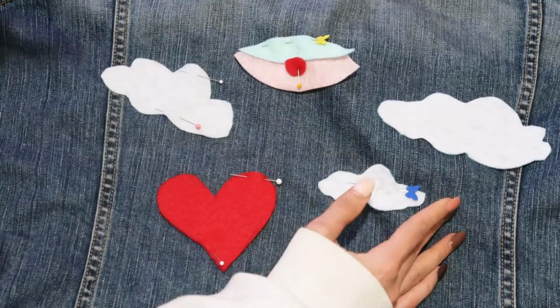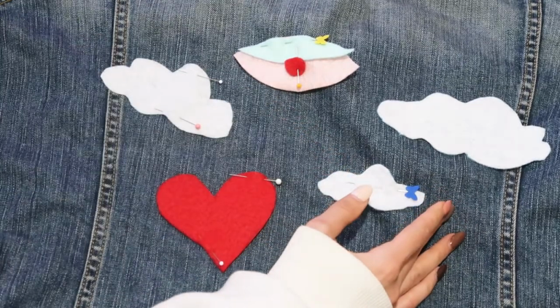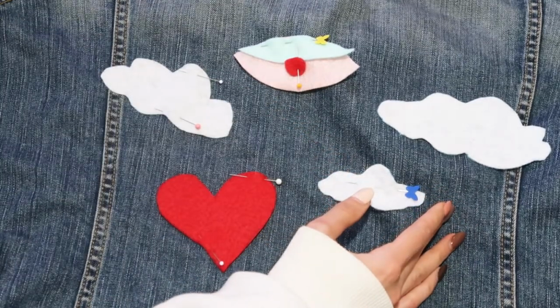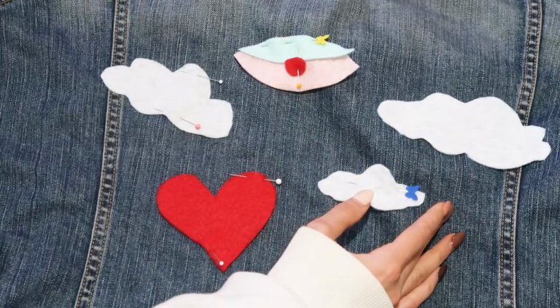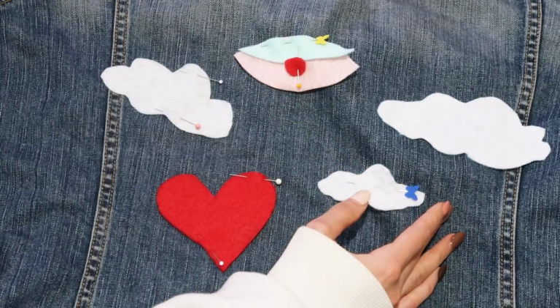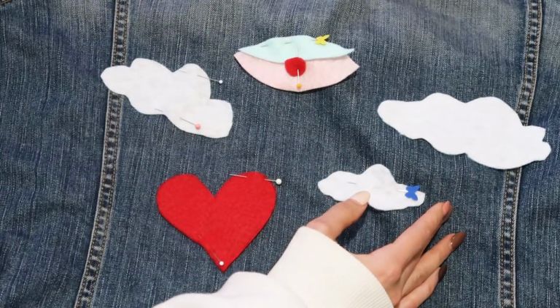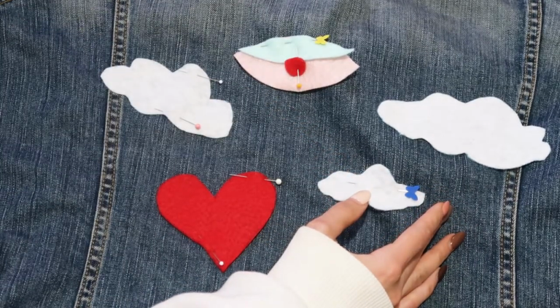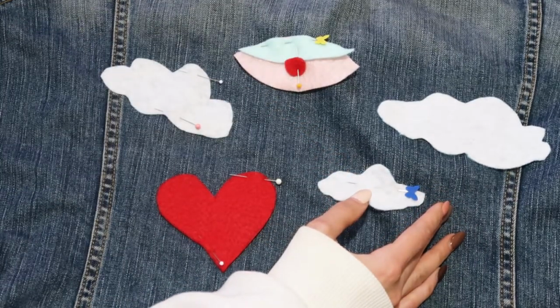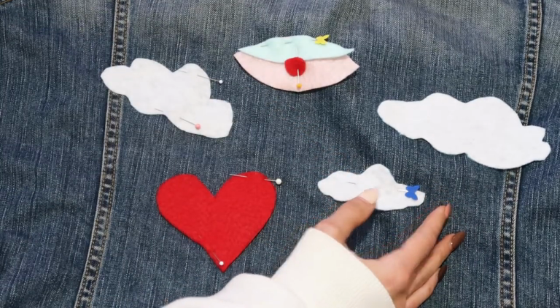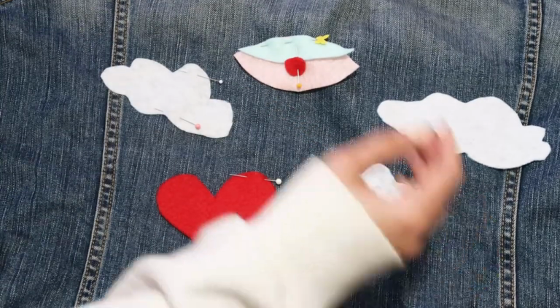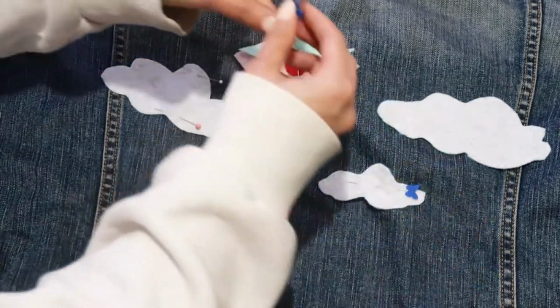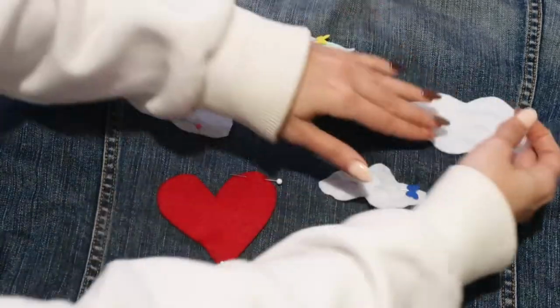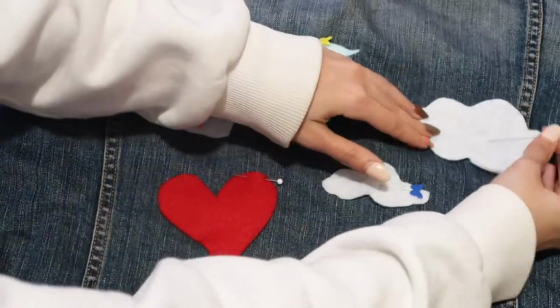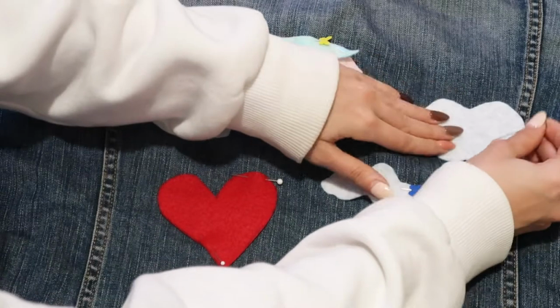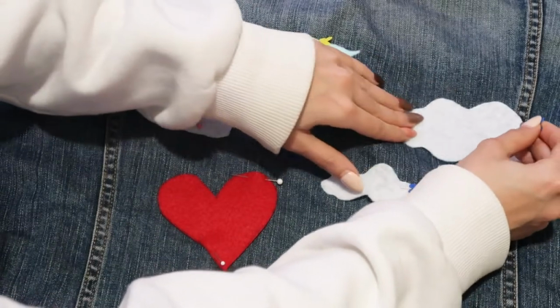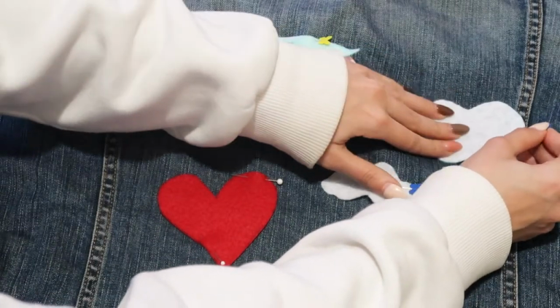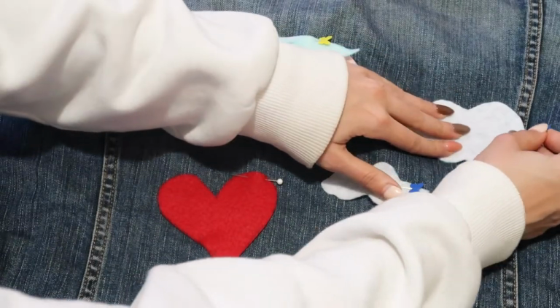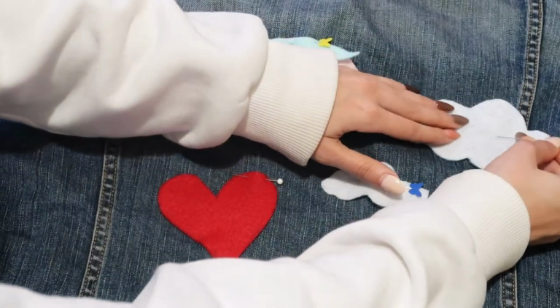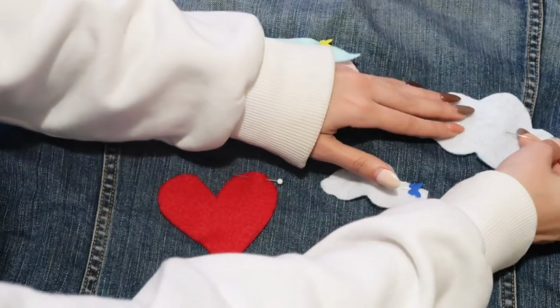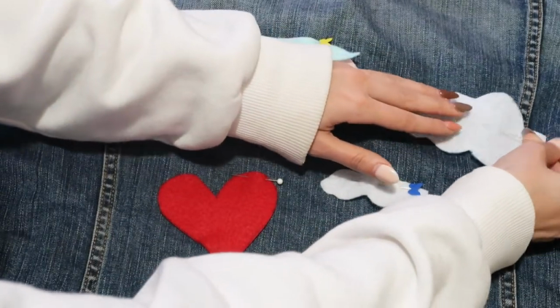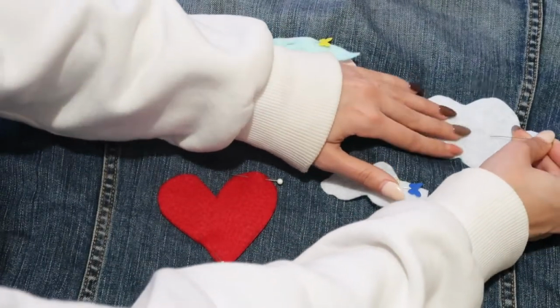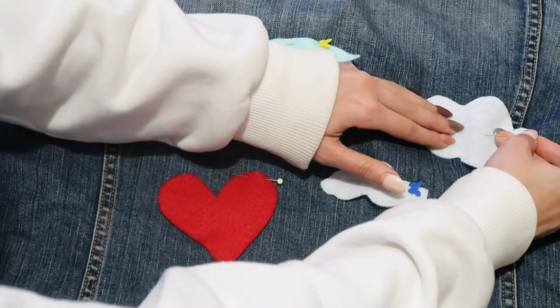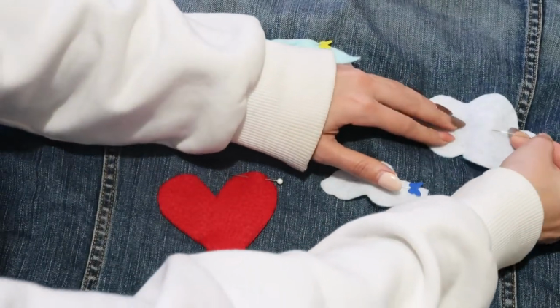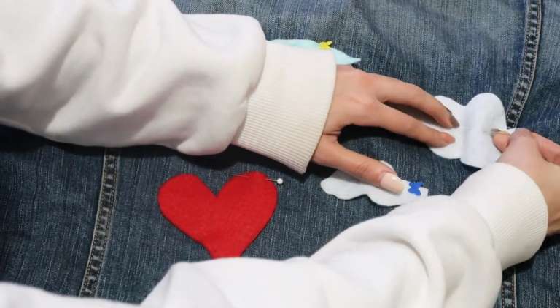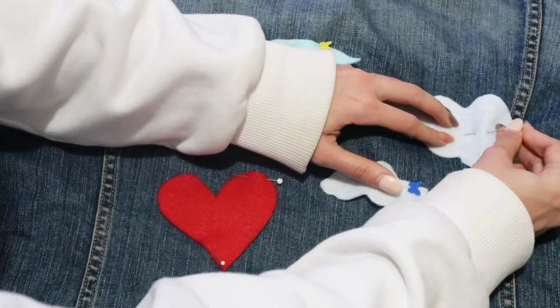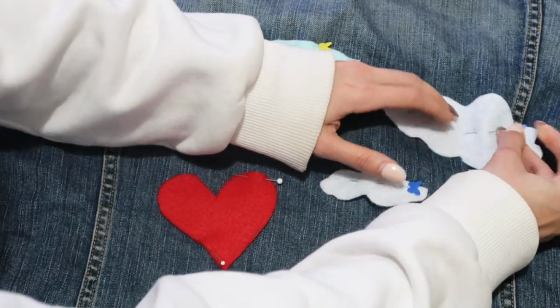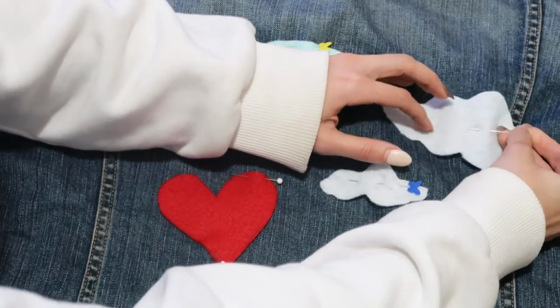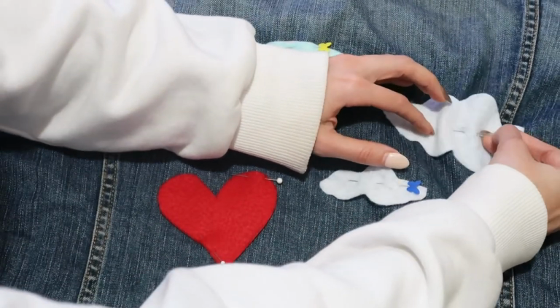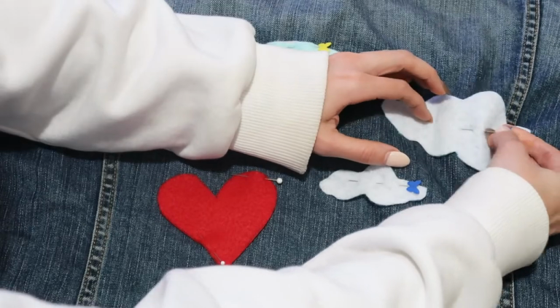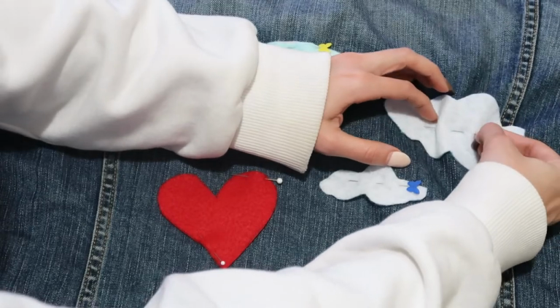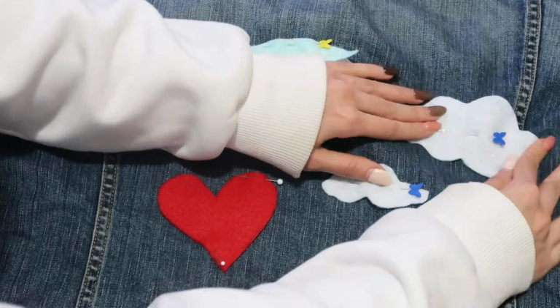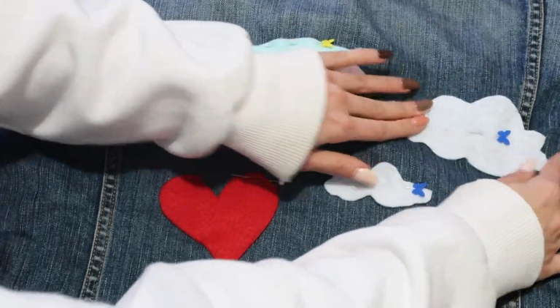I love it. Also, you can do this with letters — so if you want a name or a phrase, you can cut out the letters in felt and then attach them. So after pinning, what I do is use a running stitch.